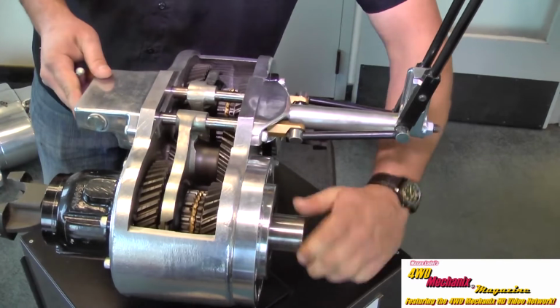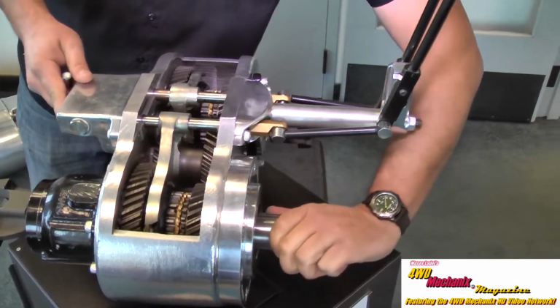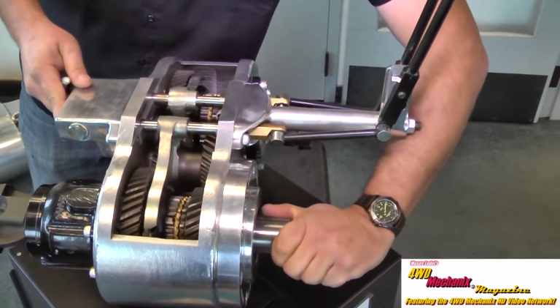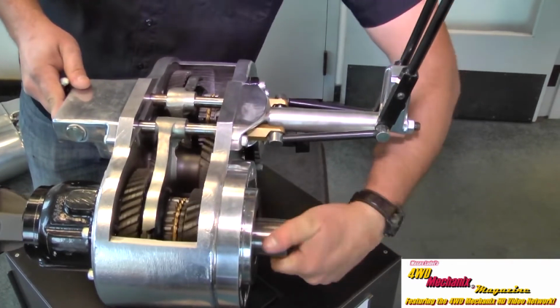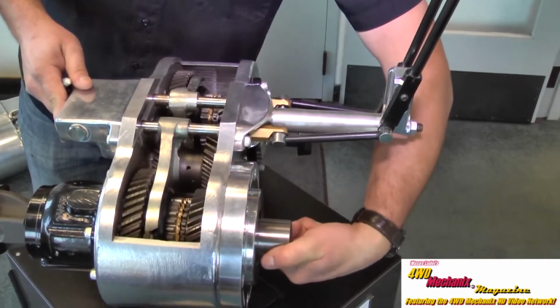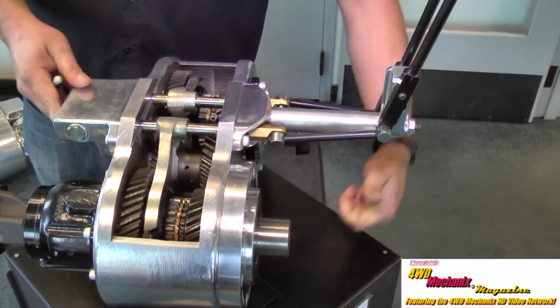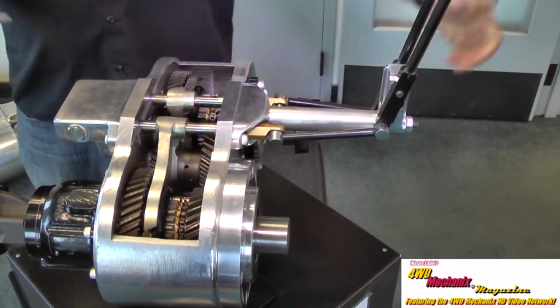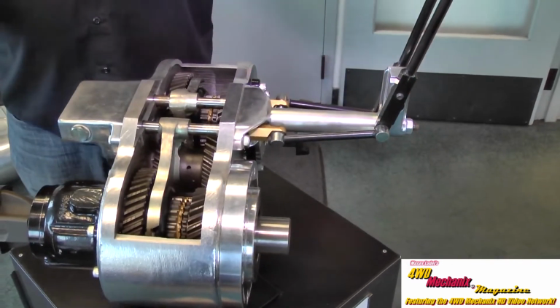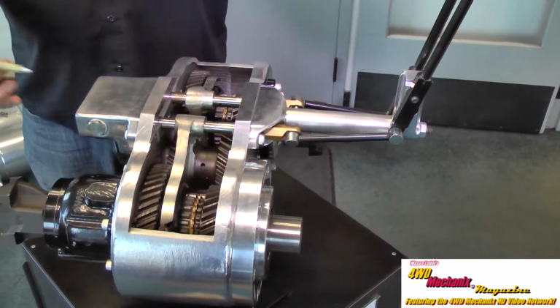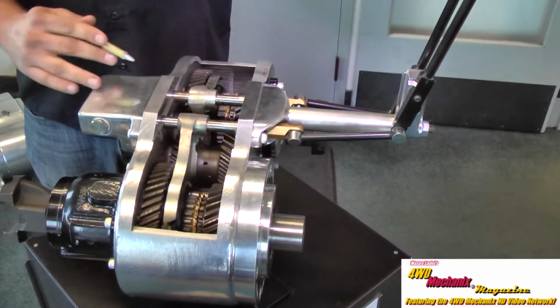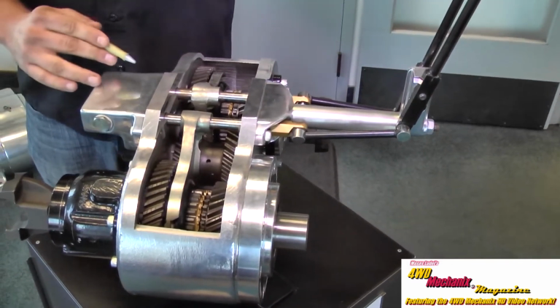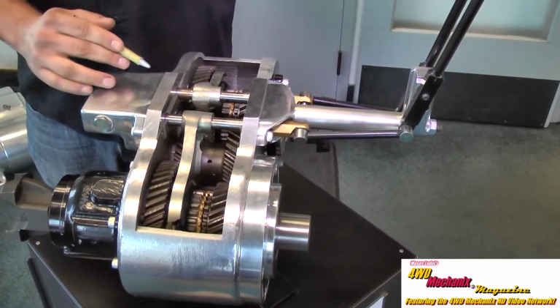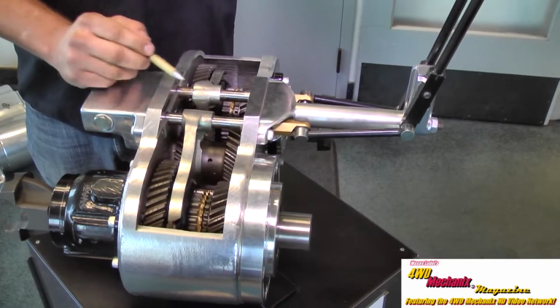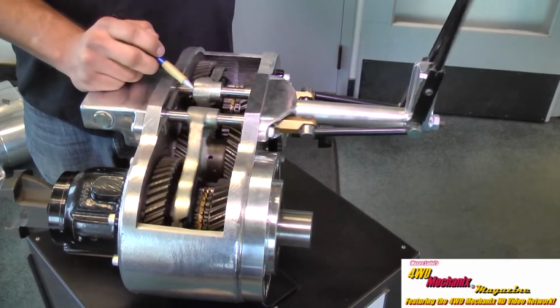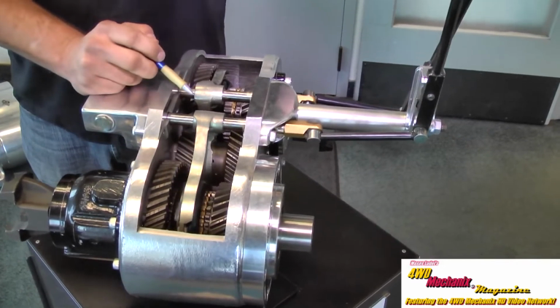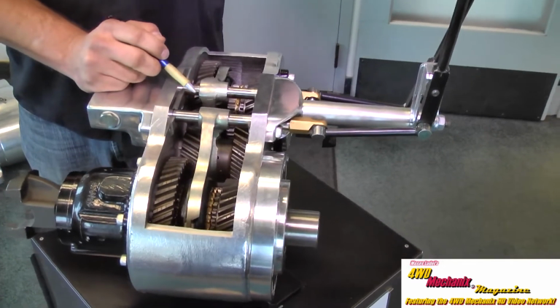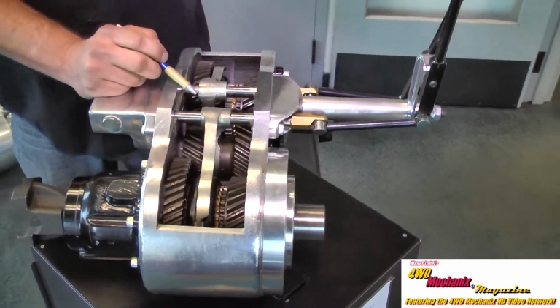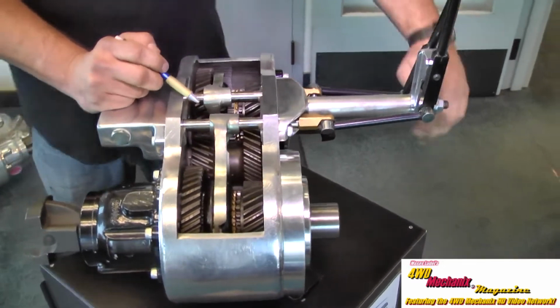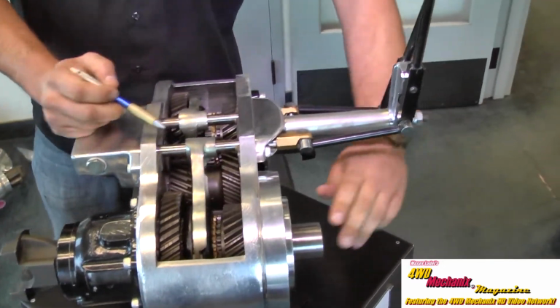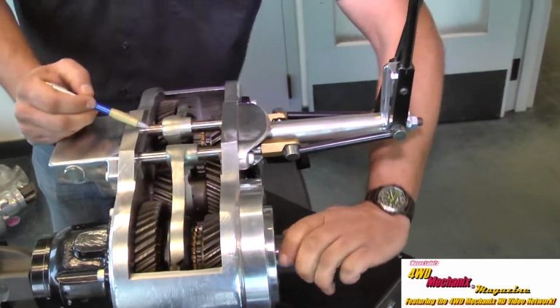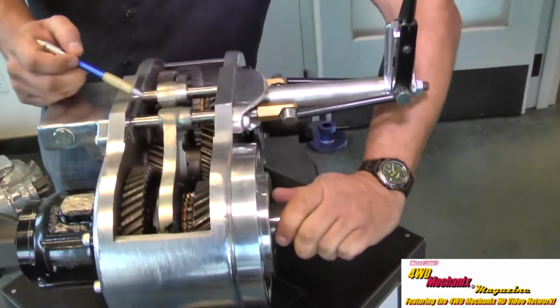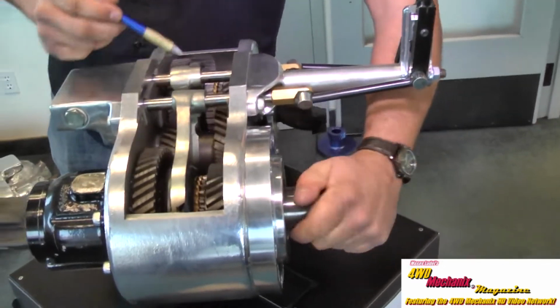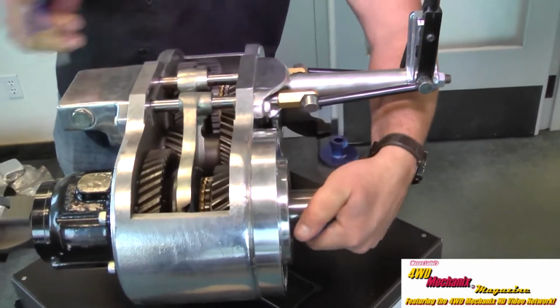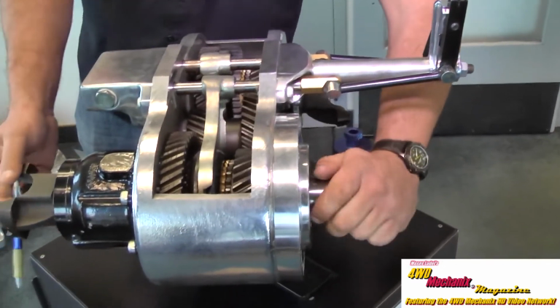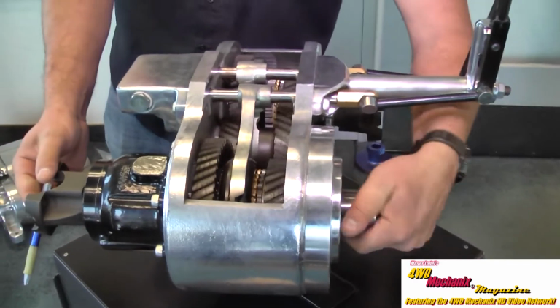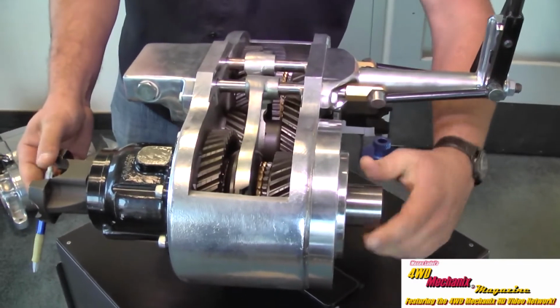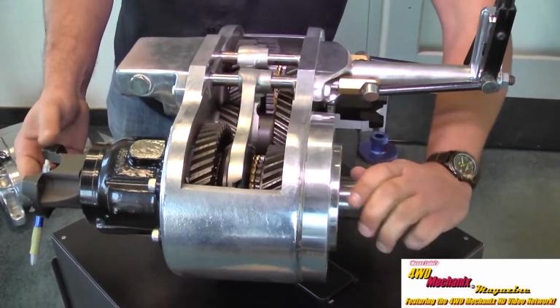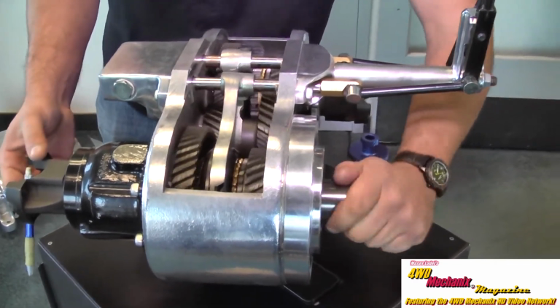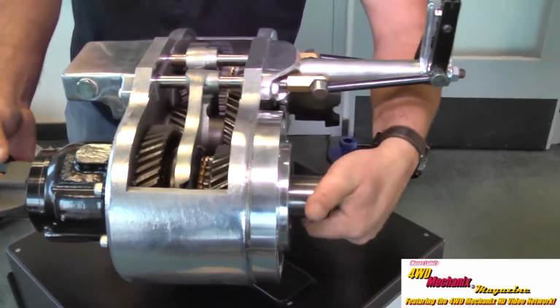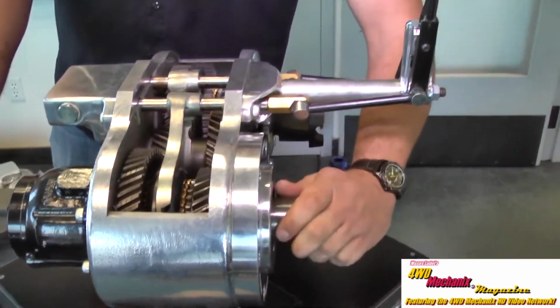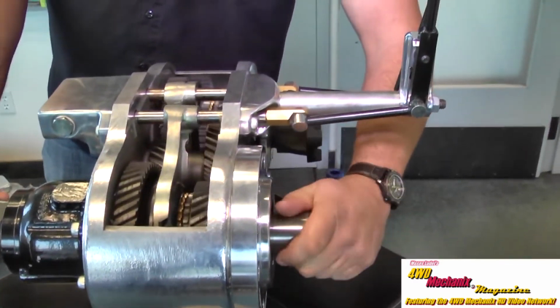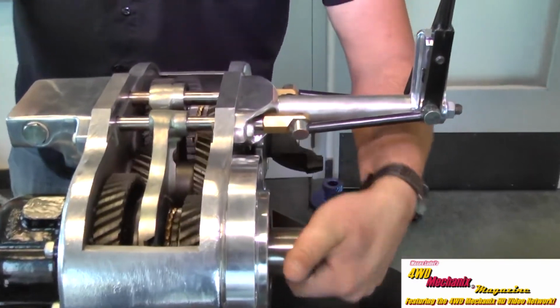Now we have four-wheel drive, and a huge benefit of our case: we can disengage the rear output axle, and it allows power flow to the front axle only, with nothing going to the rear.